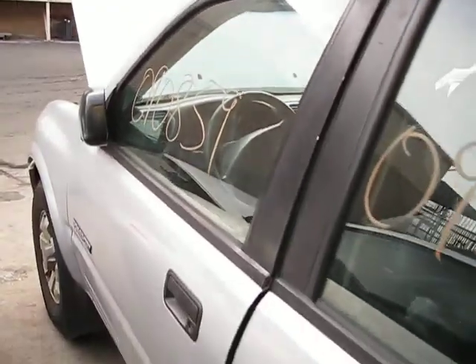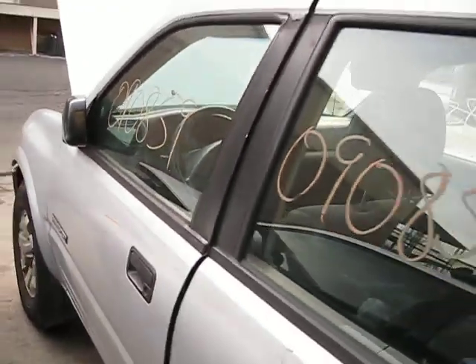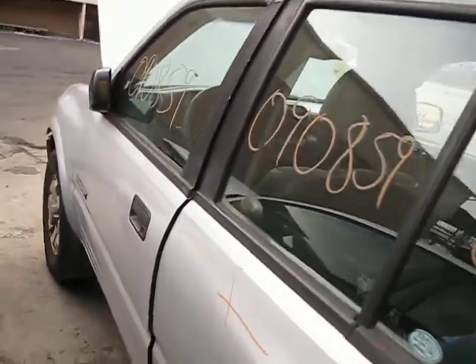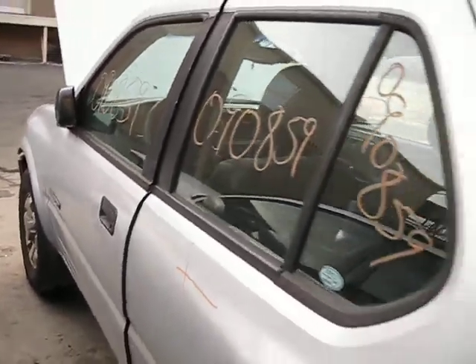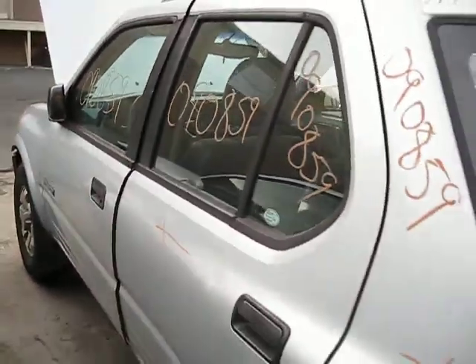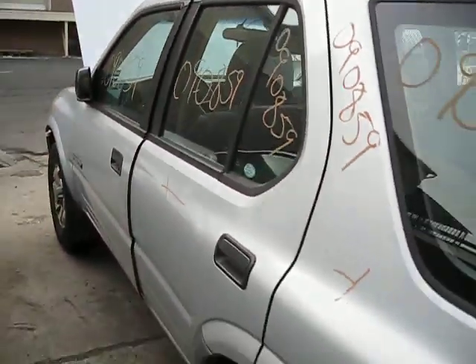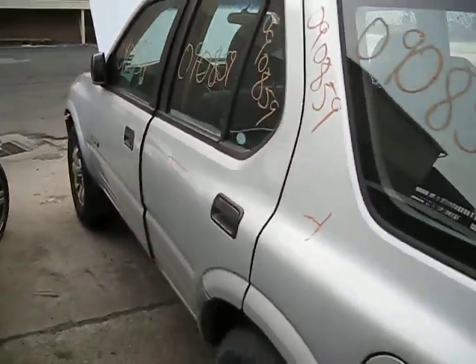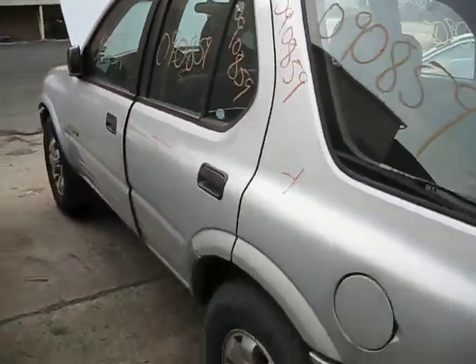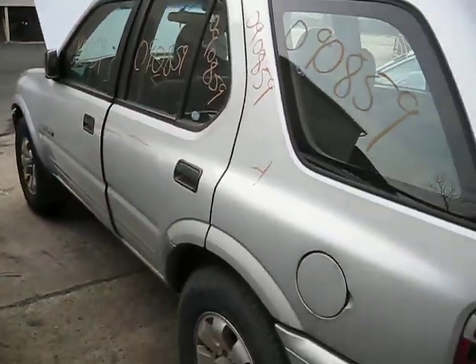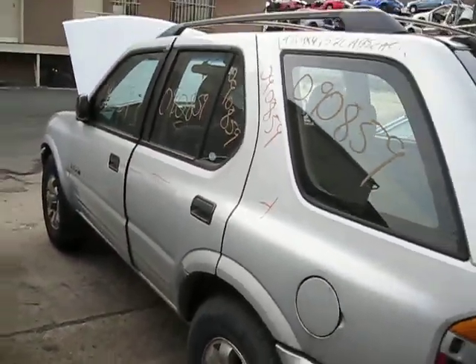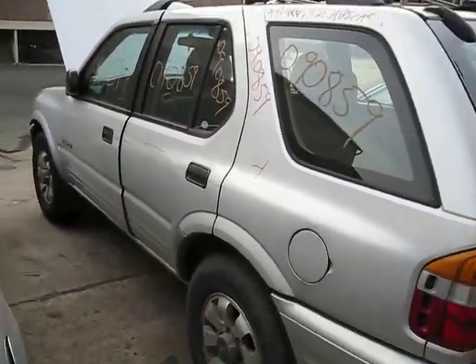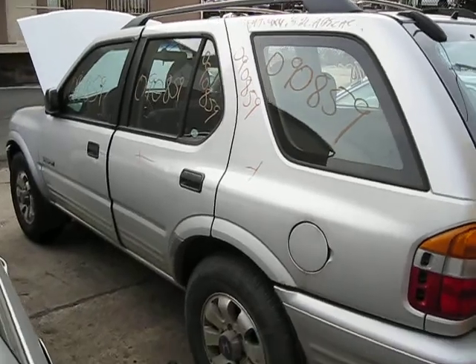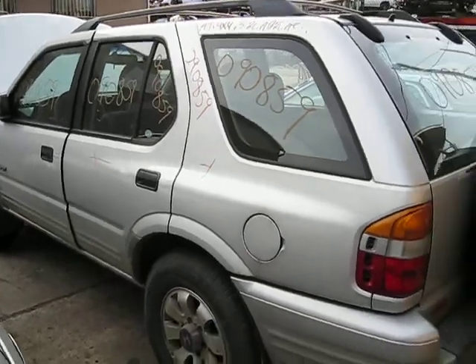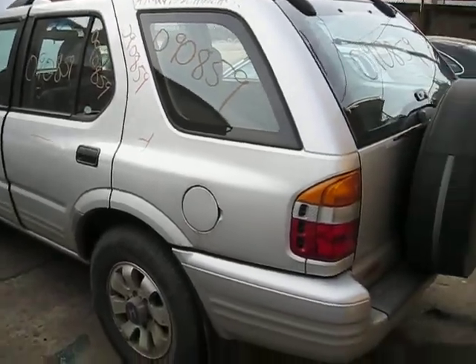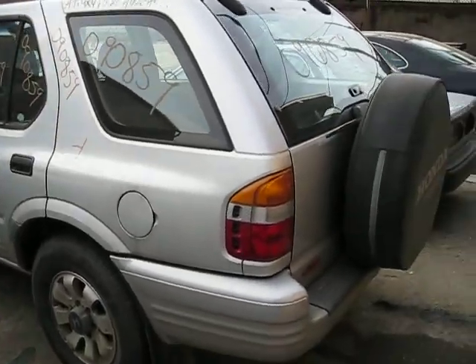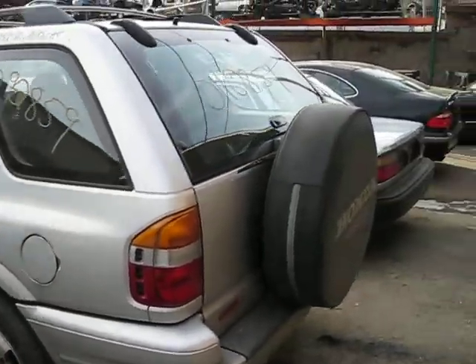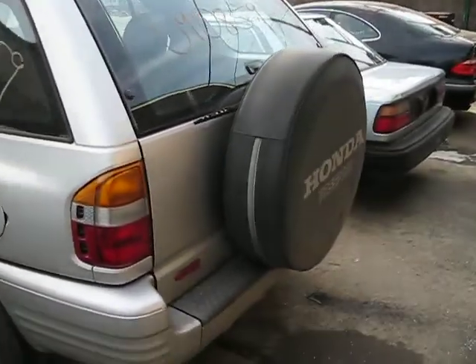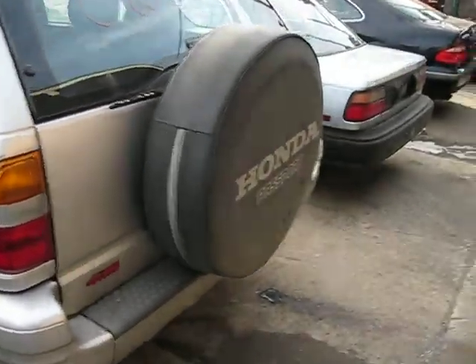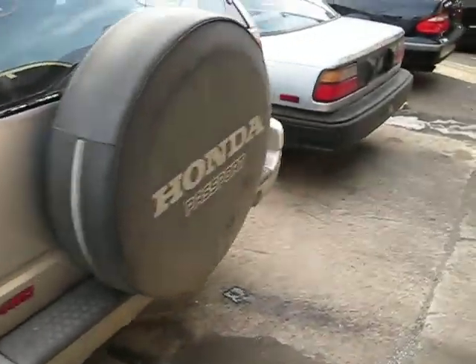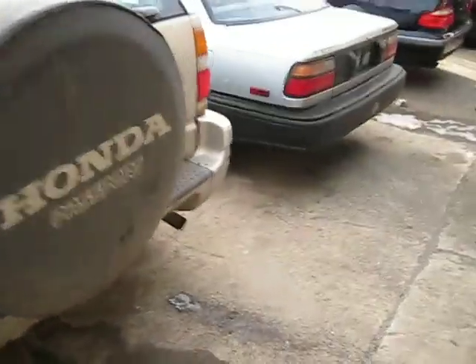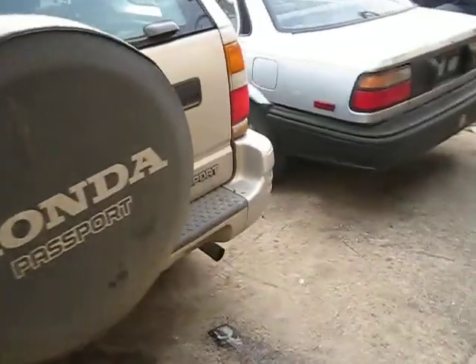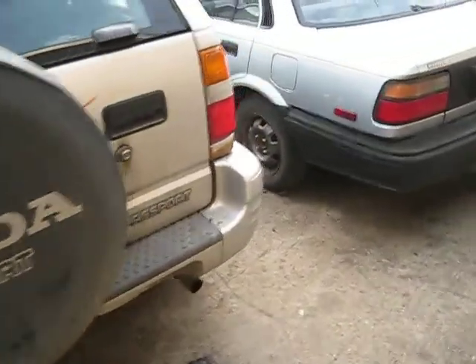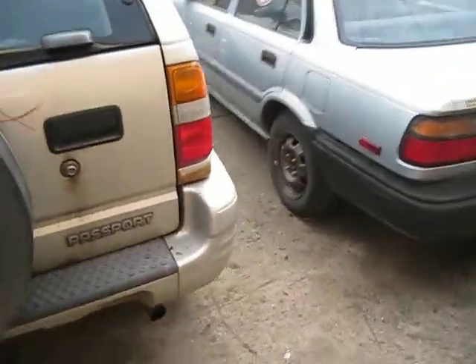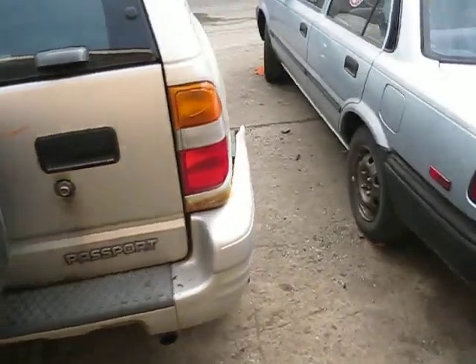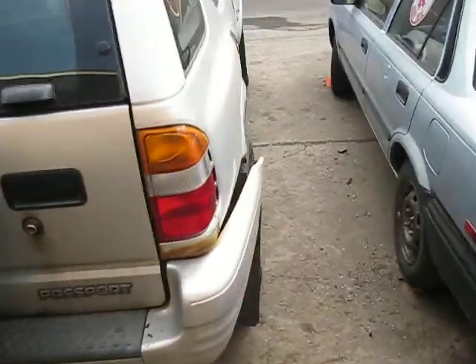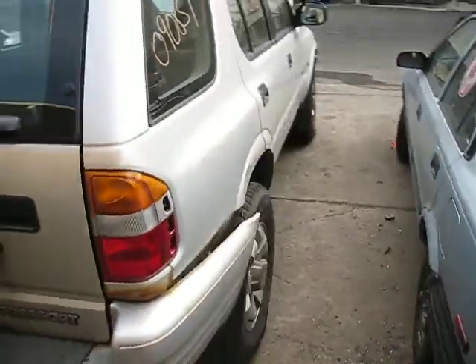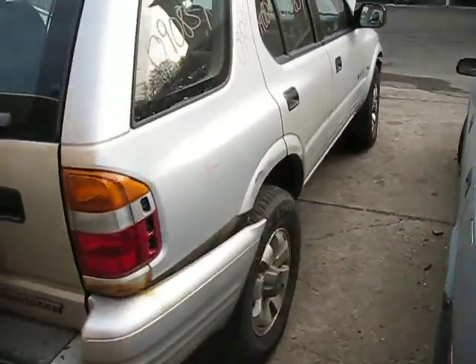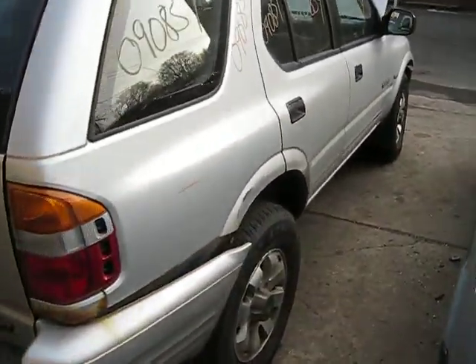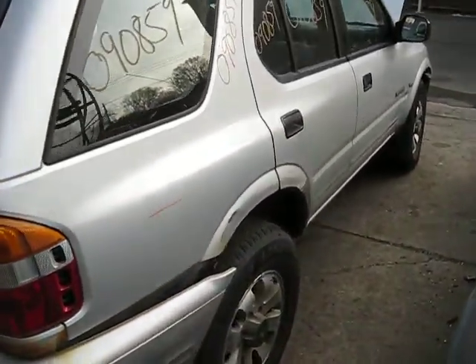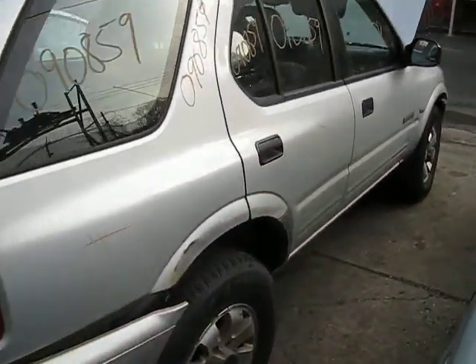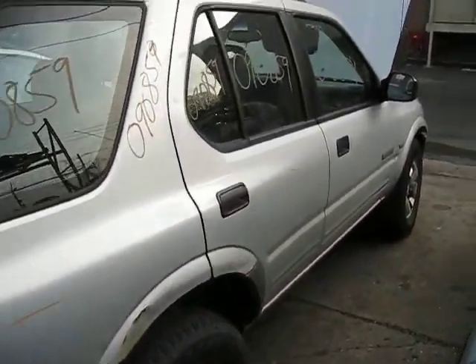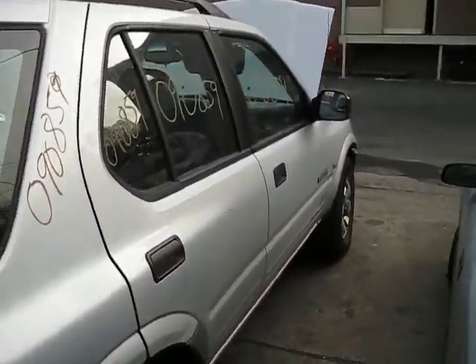We purchased this vehicle locally through one of our street customers due to it having a broken frame. It also has some good body parts. You can also visit us on the web at www.tomsforeign.com.